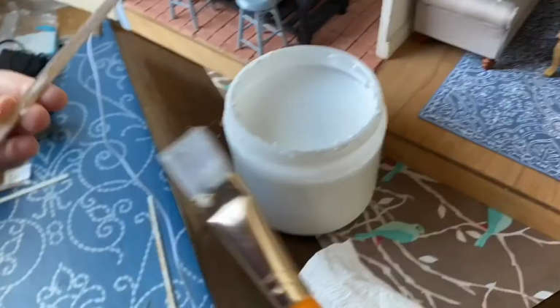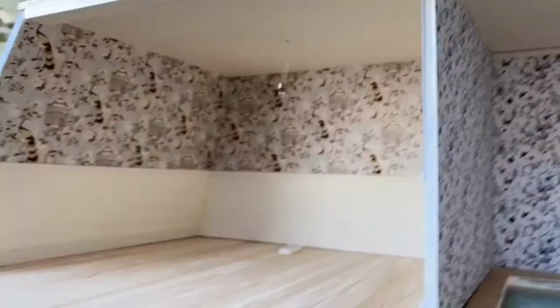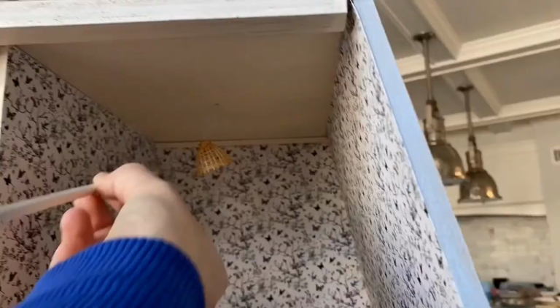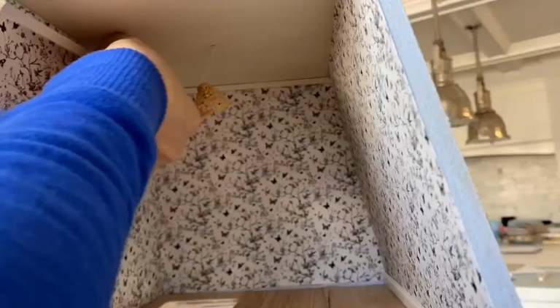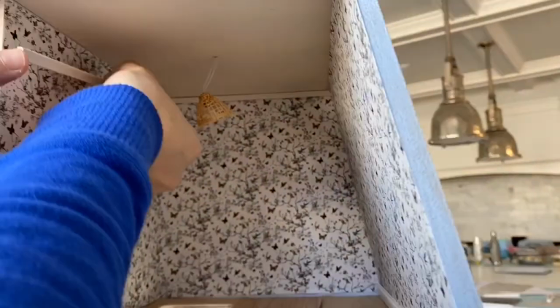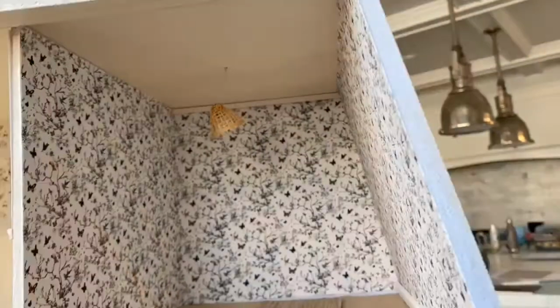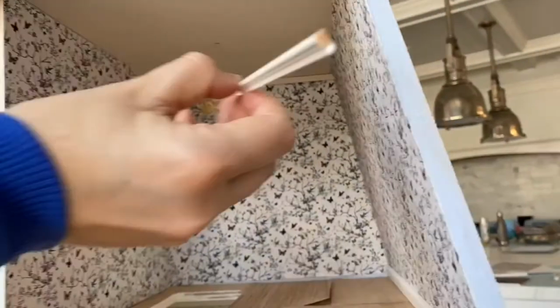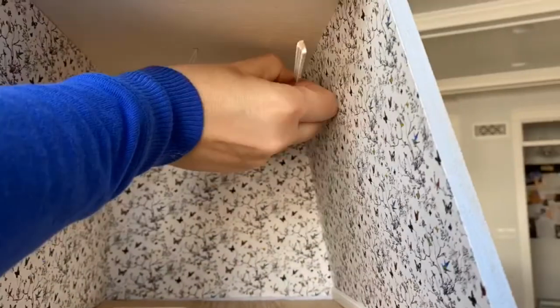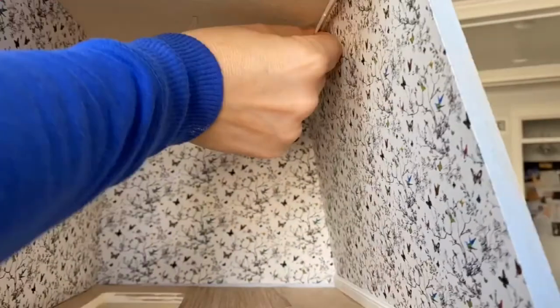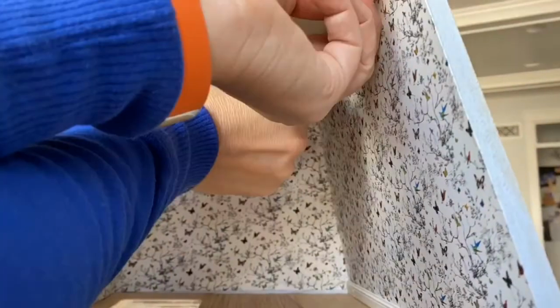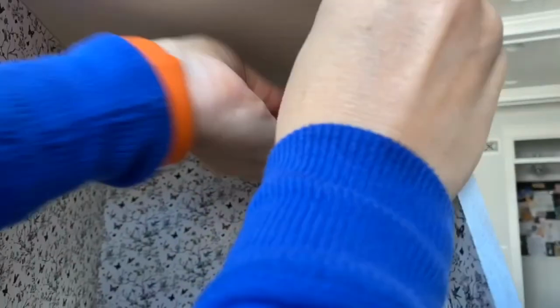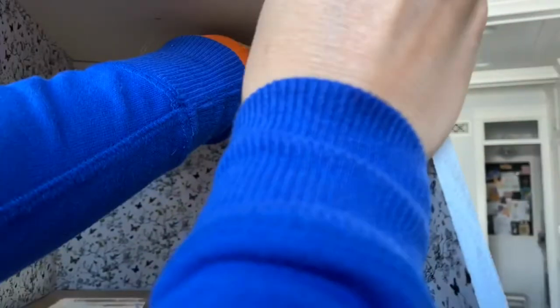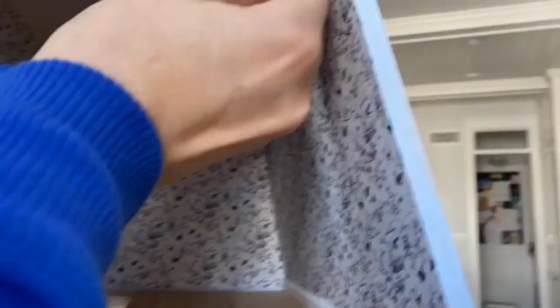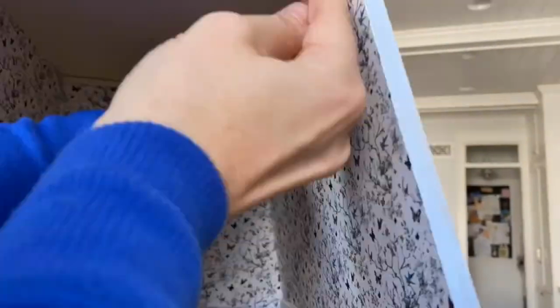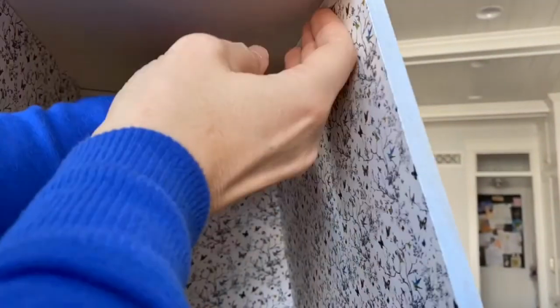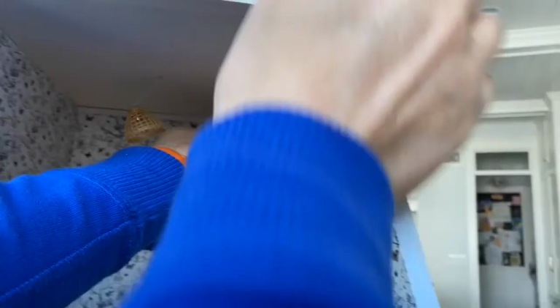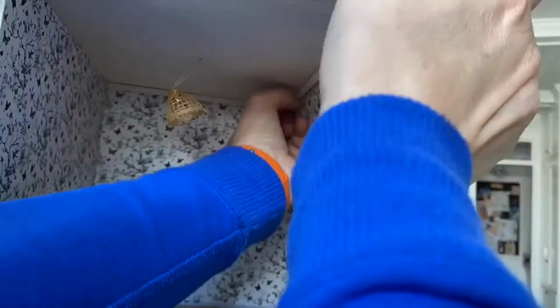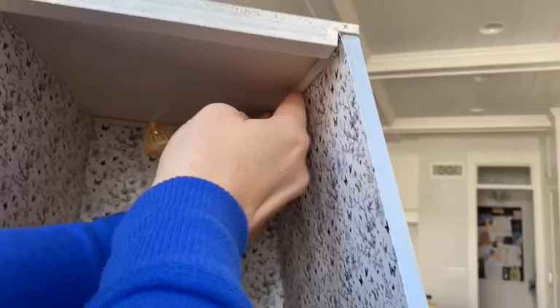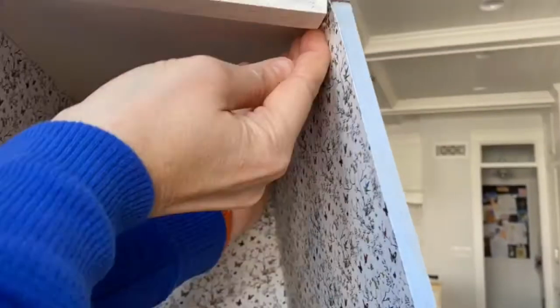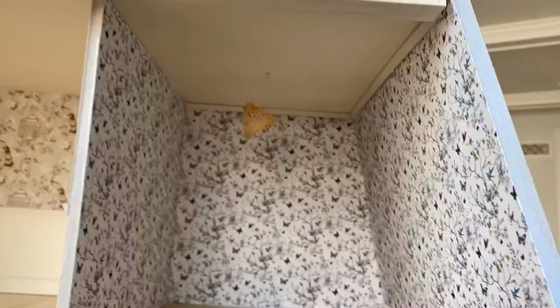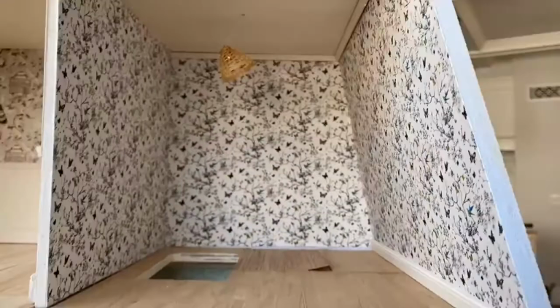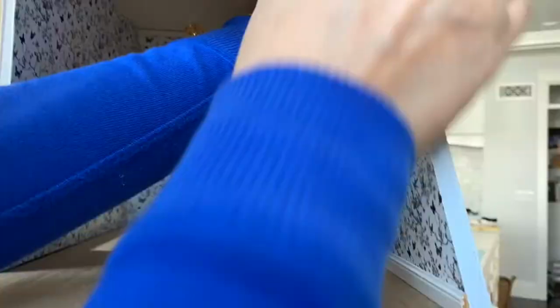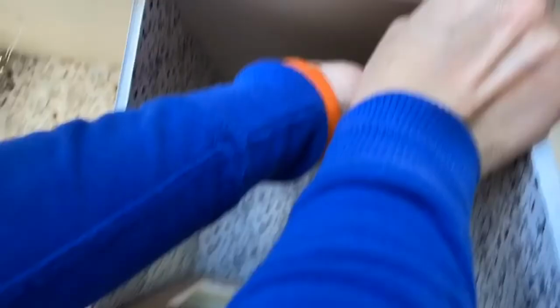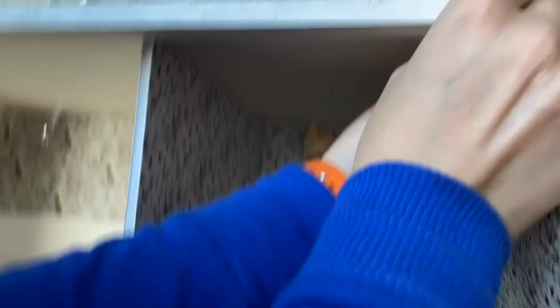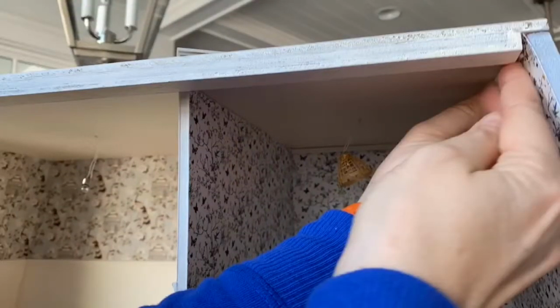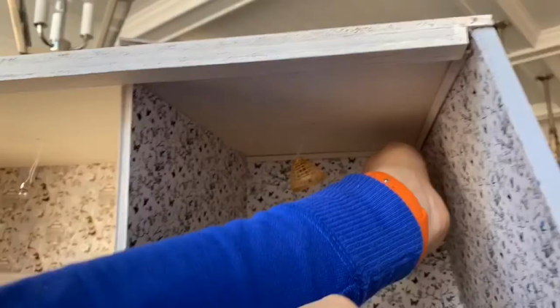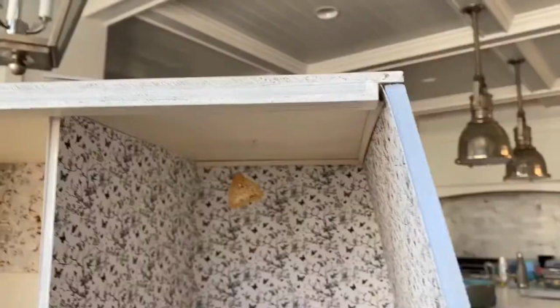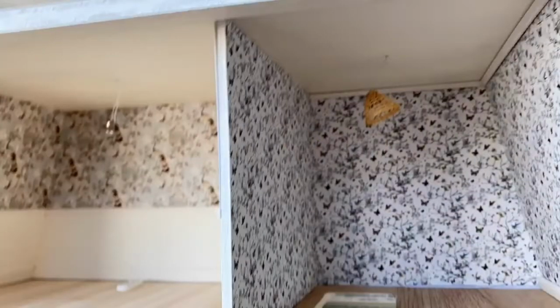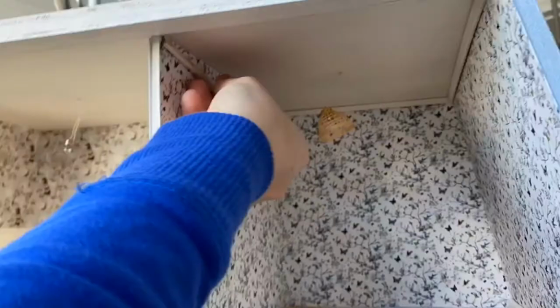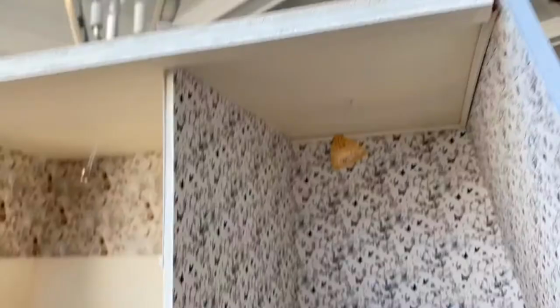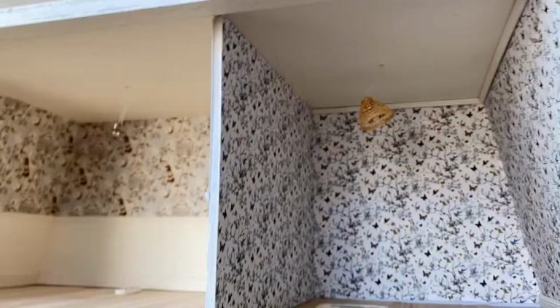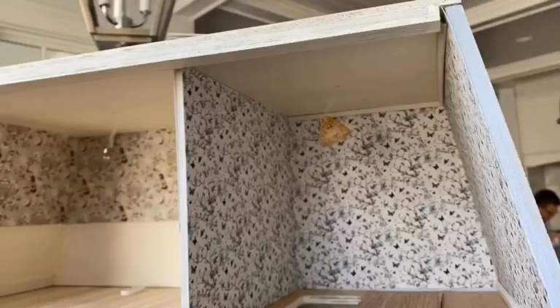Same drill — we took a photo of it and then we reduced it to 1/12th scale and printed it on a heavier paper, which we then cut to fit these rooms and pasted in using the PVC glue.